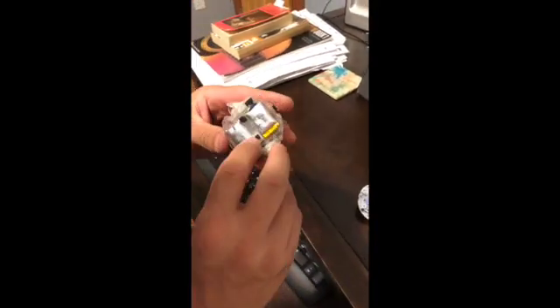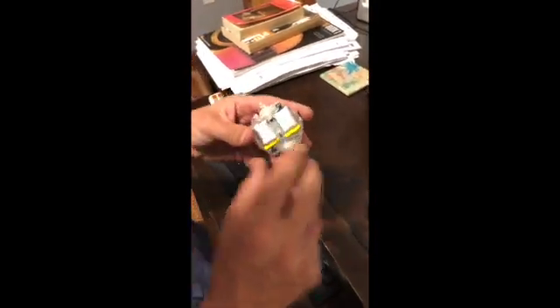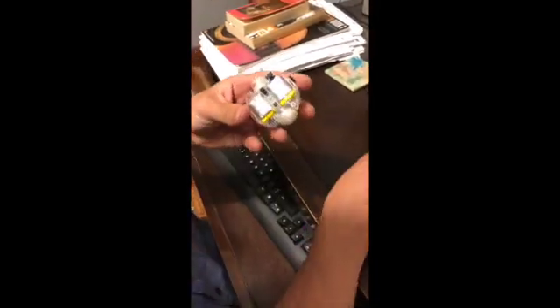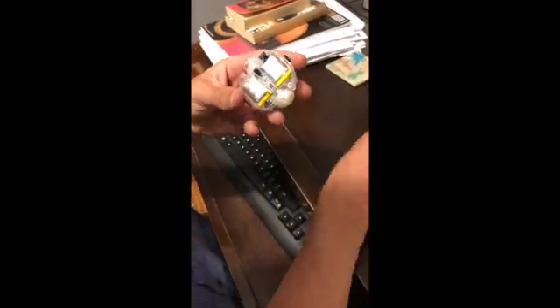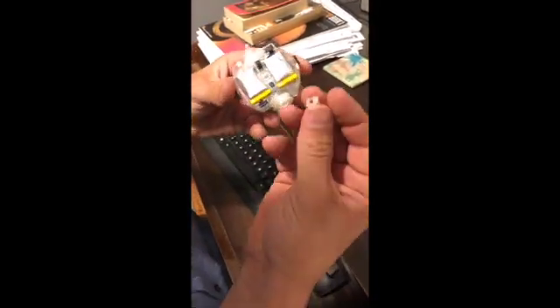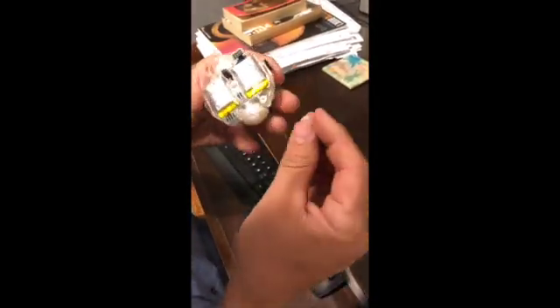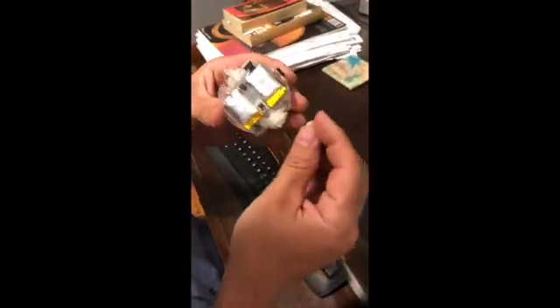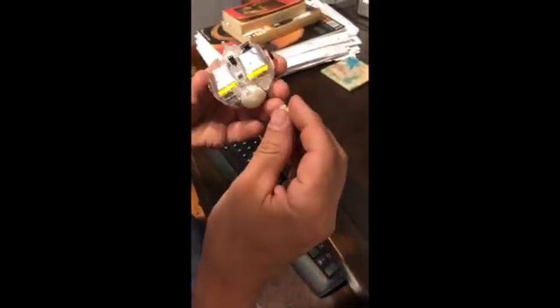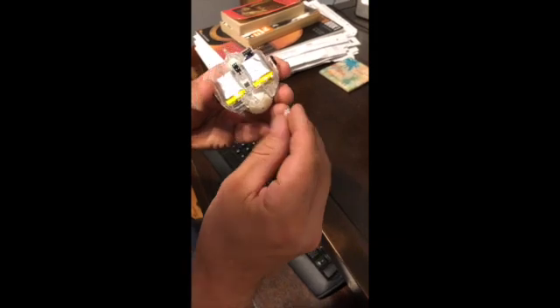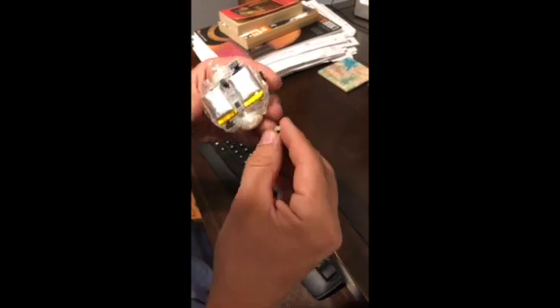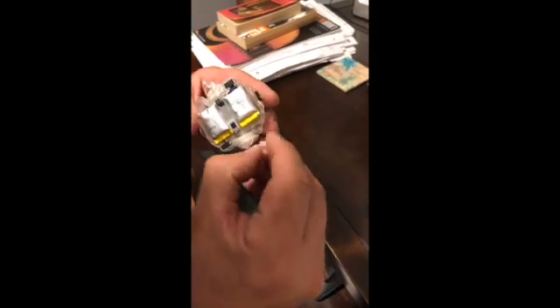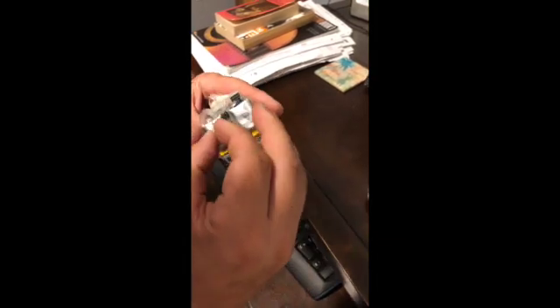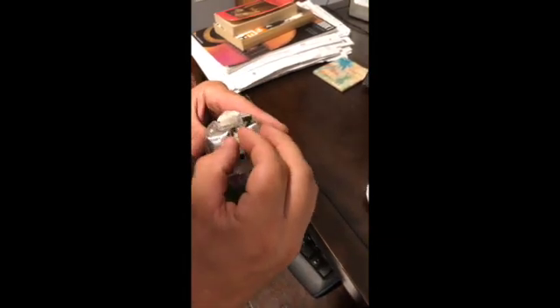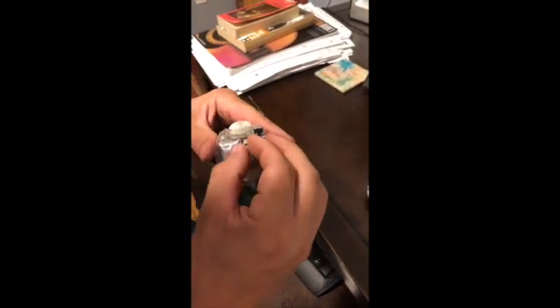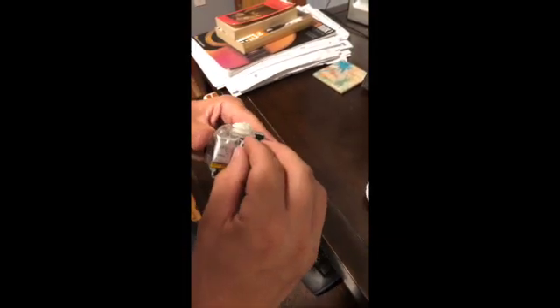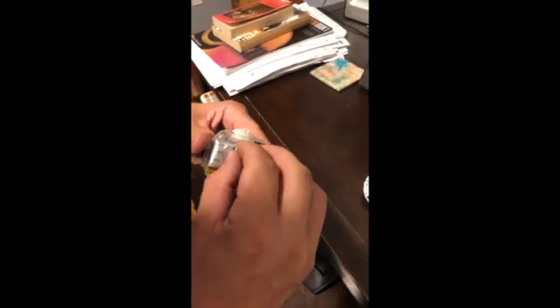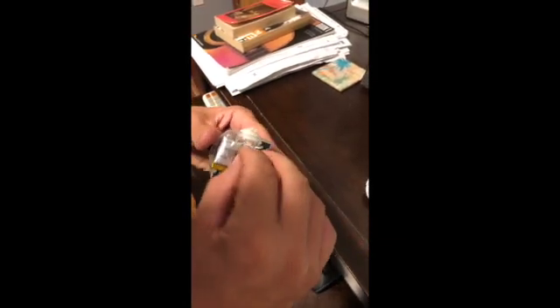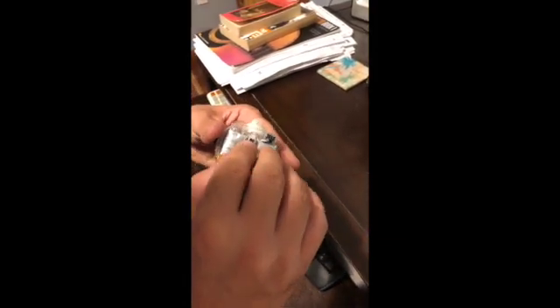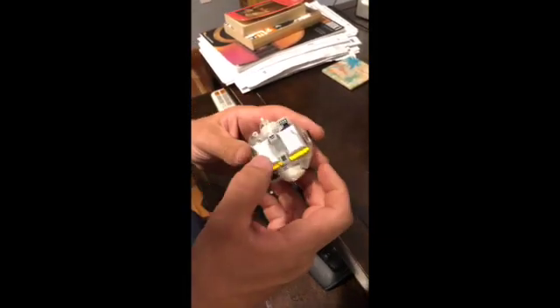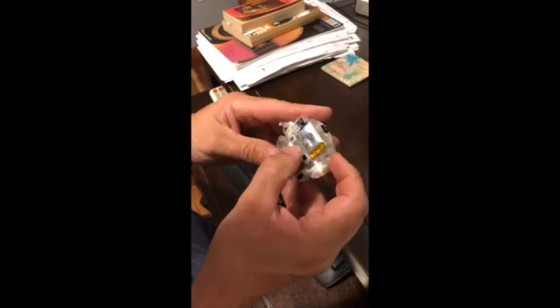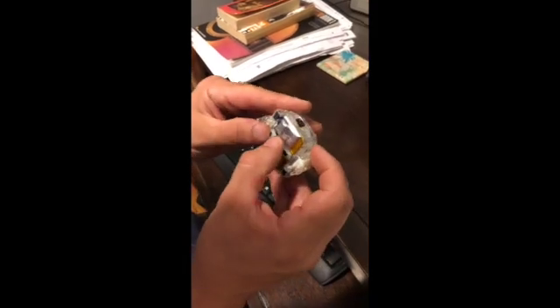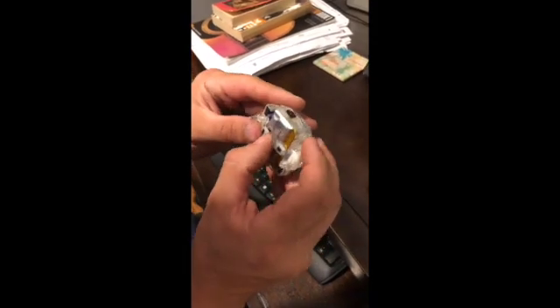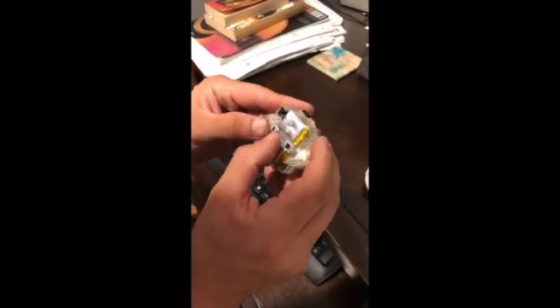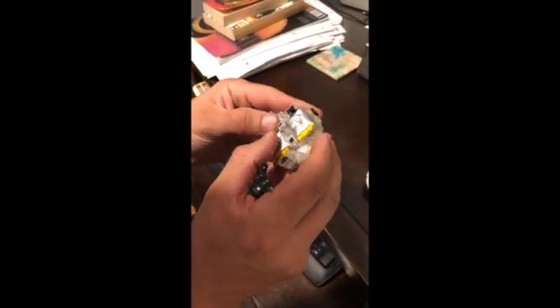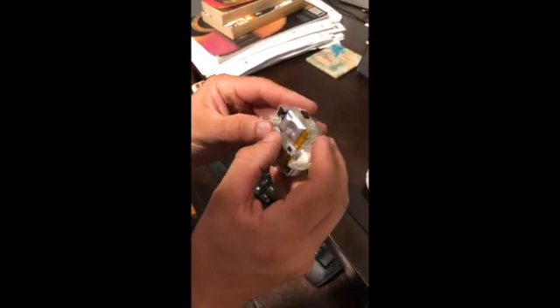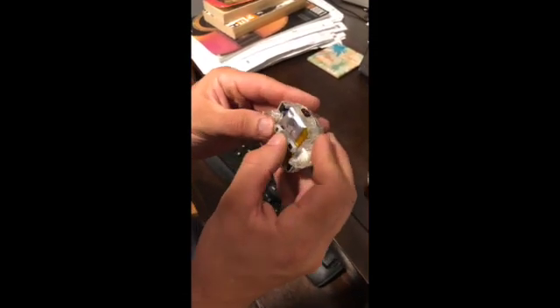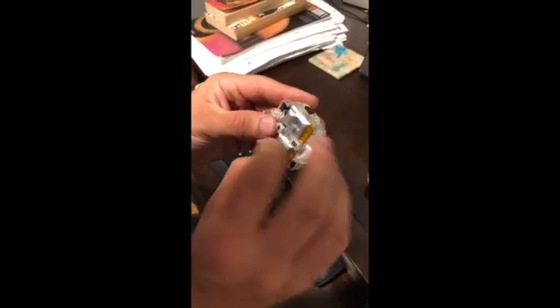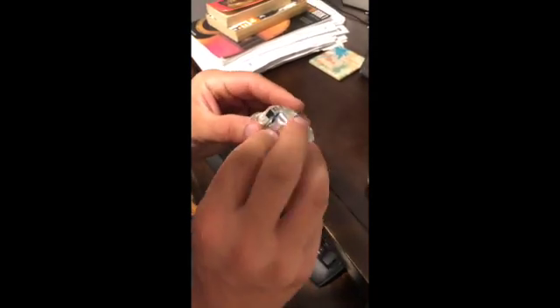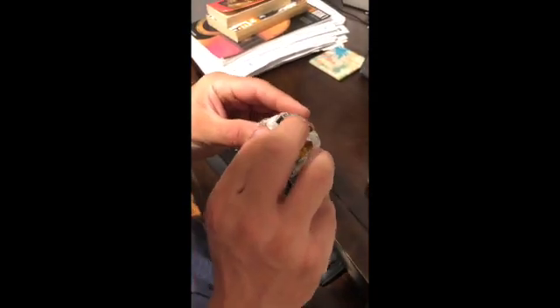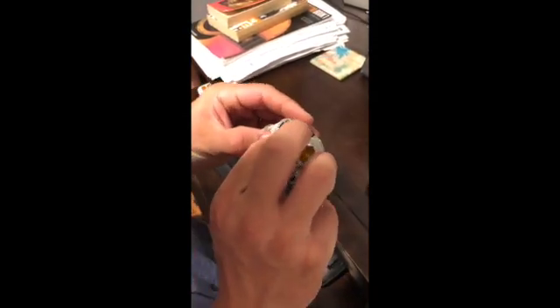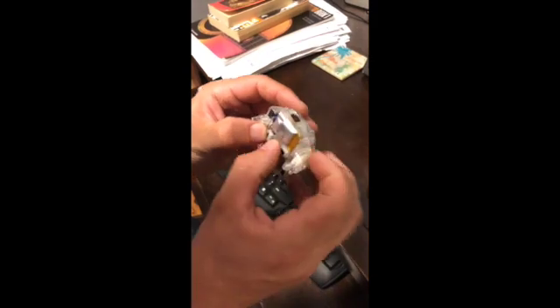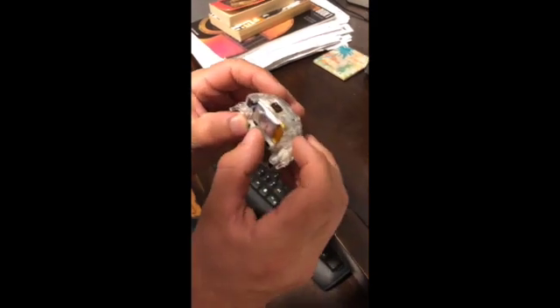In case one of these little connectors comes out, hold it in the right spot. That's your opportunity to get it placed back in where it's supposed to go with the plastic retainer piece.